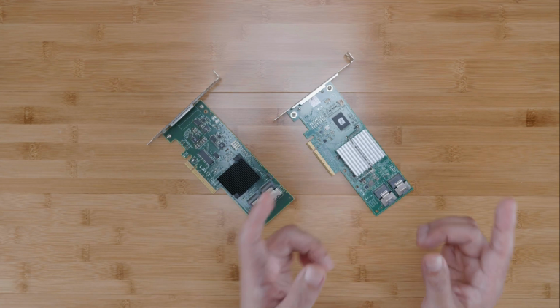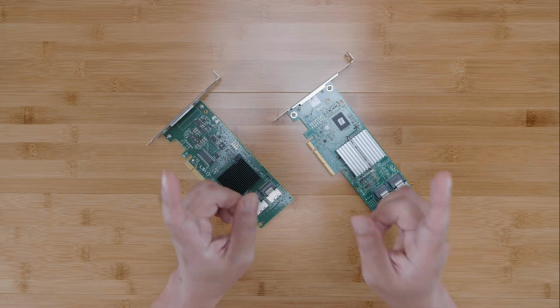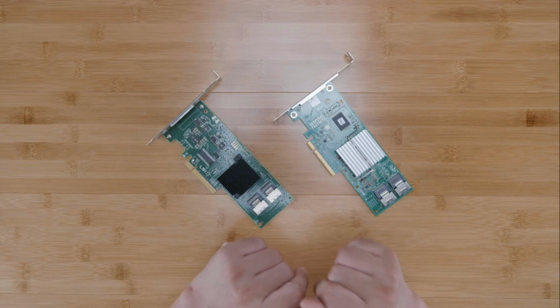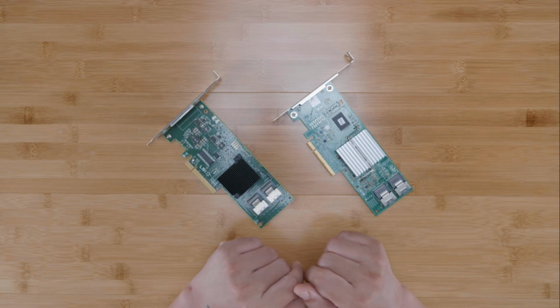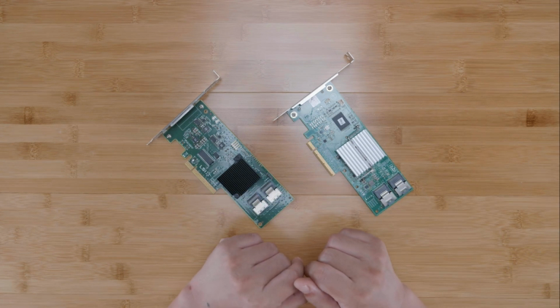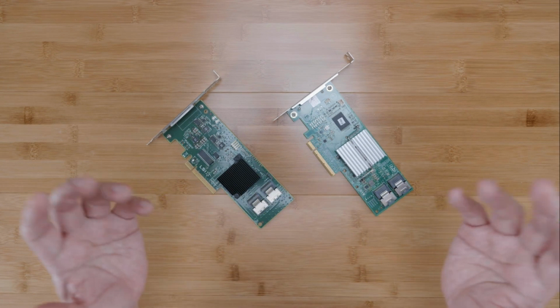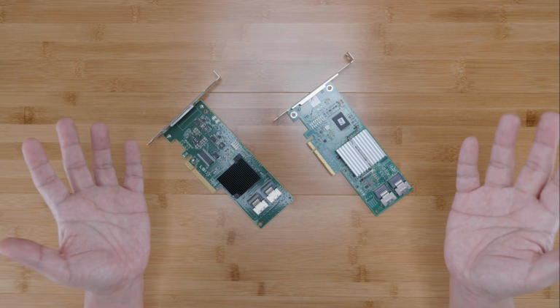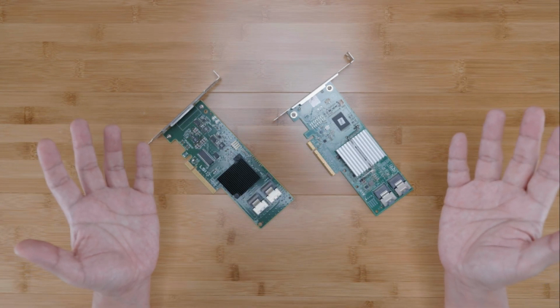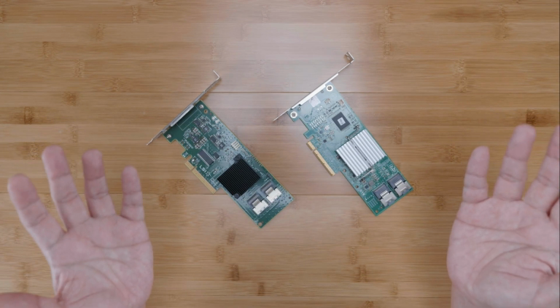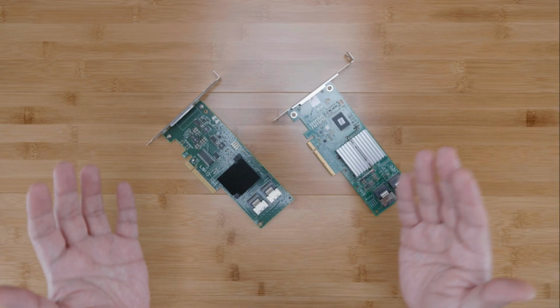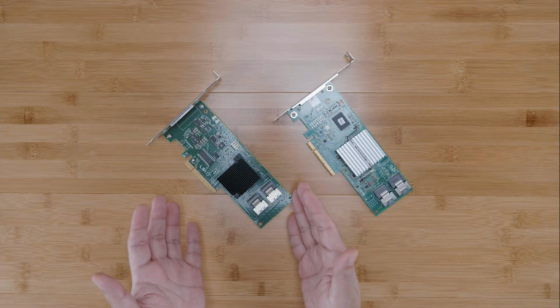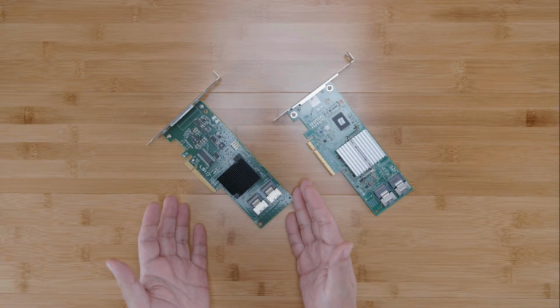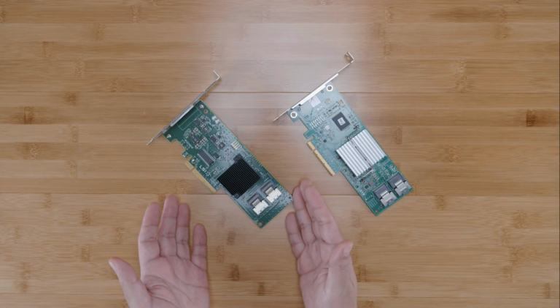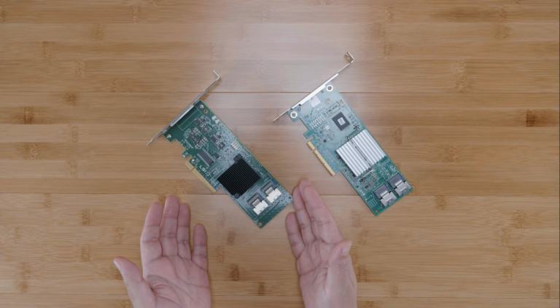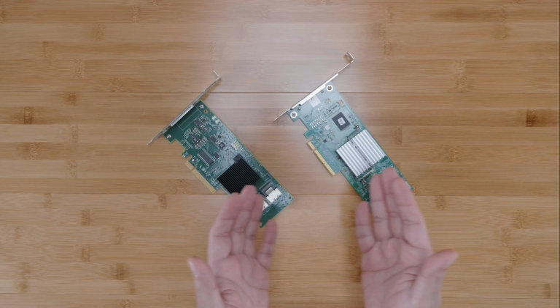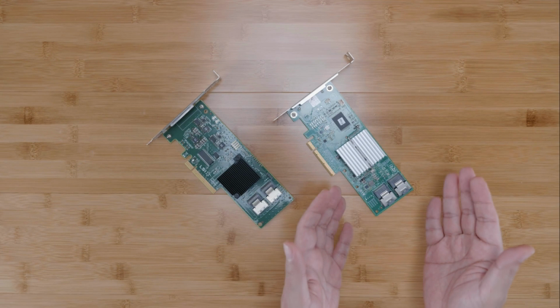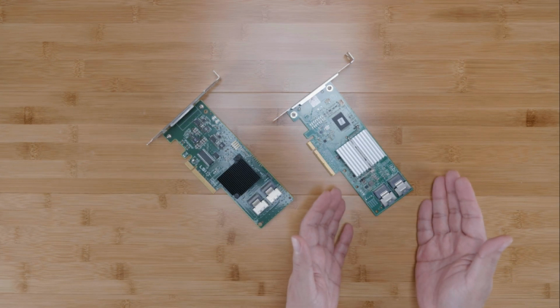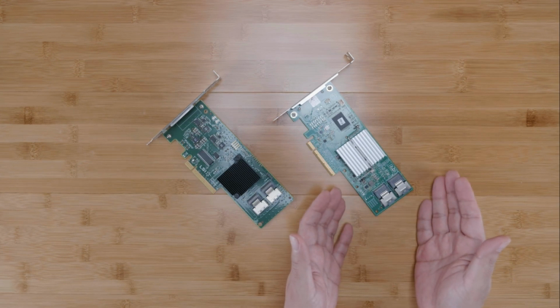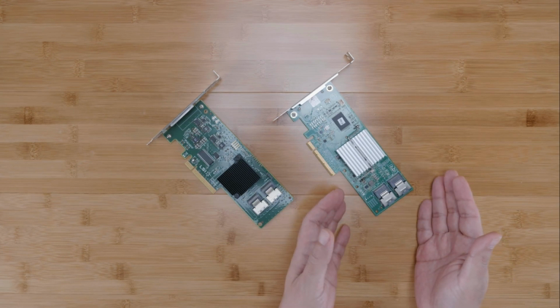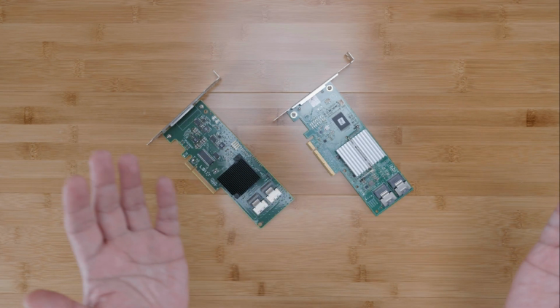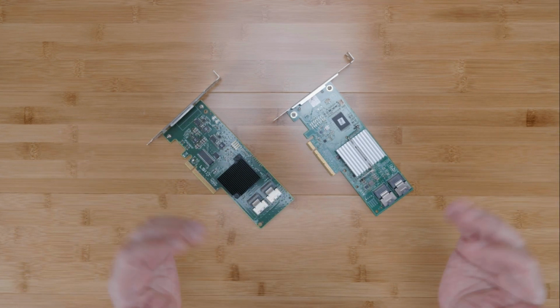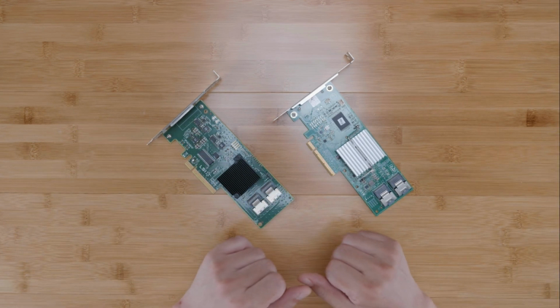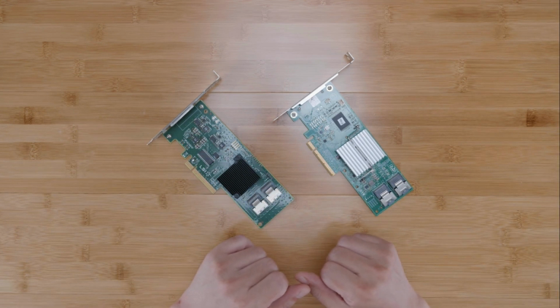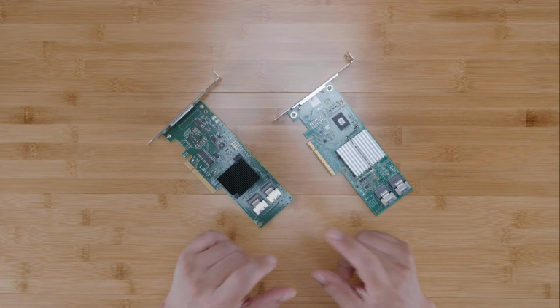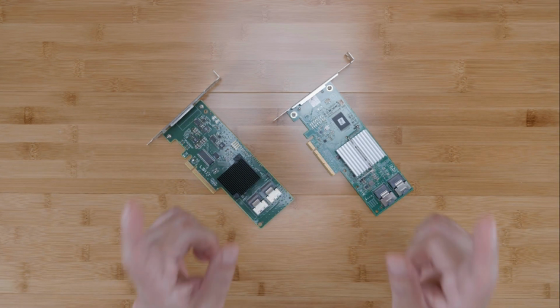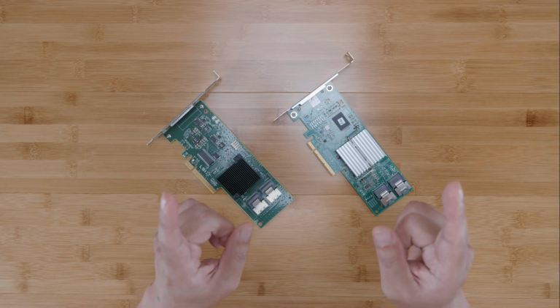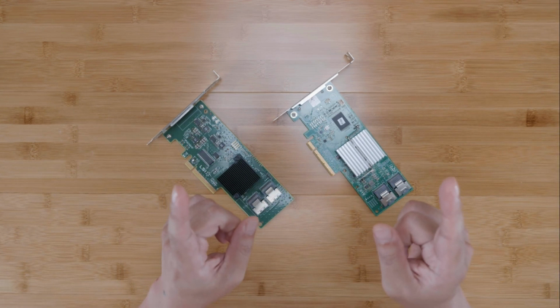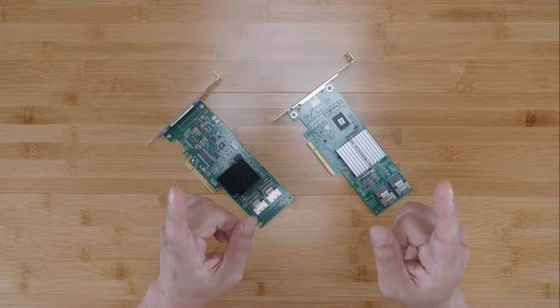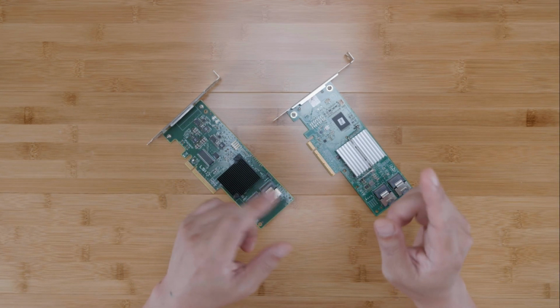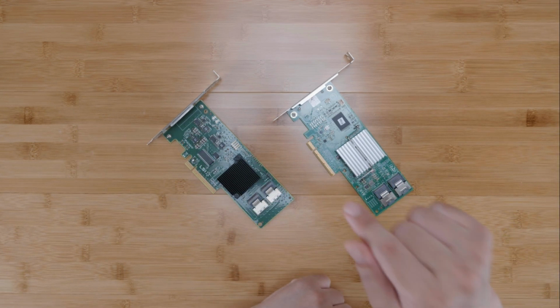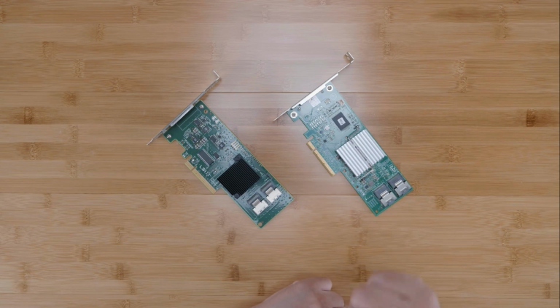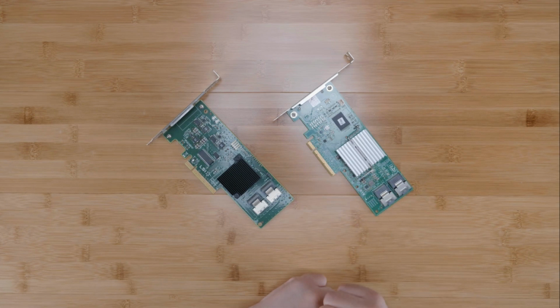But now you're stuck. How do you choose between the genuine LSI cards versus the Dell cards? I'm going to help you answer that question in this video.